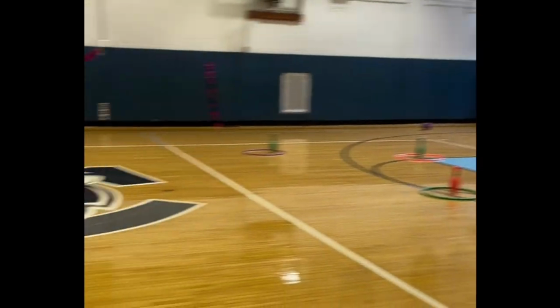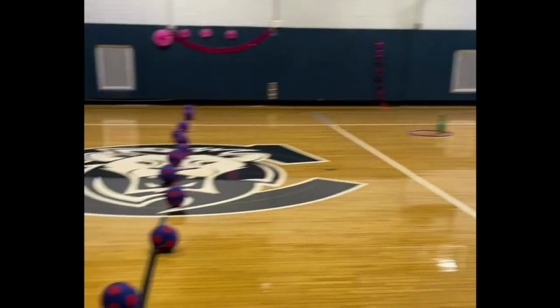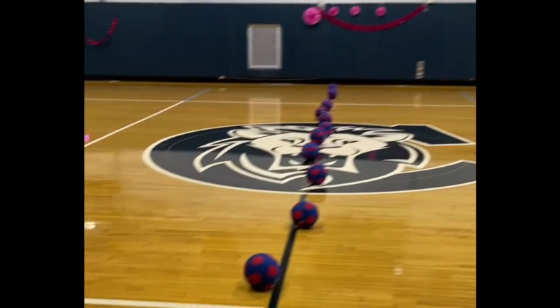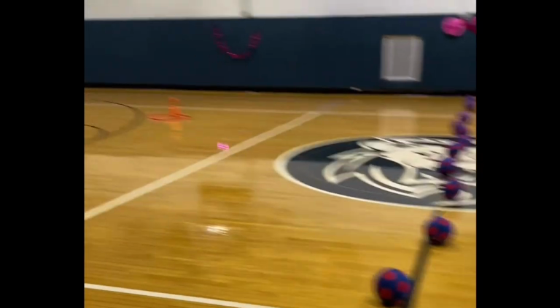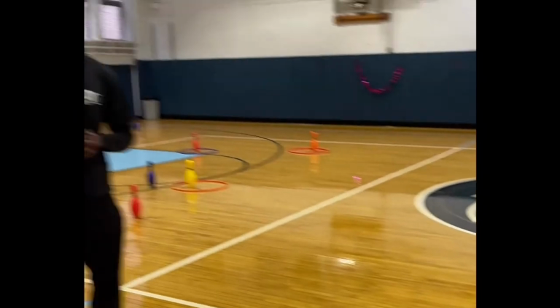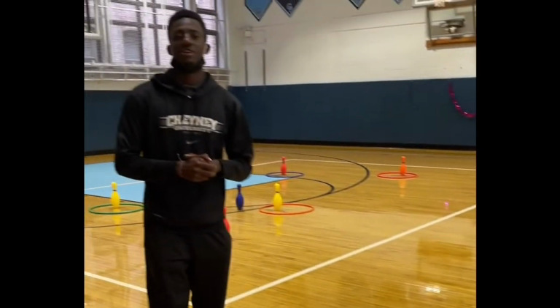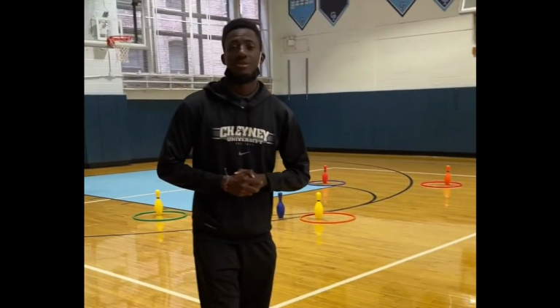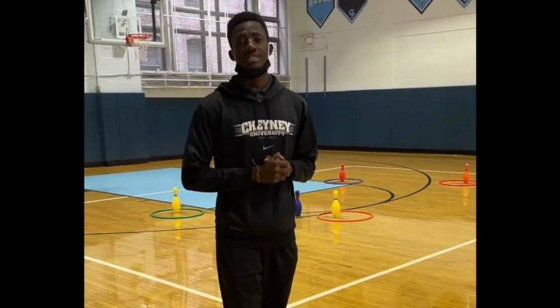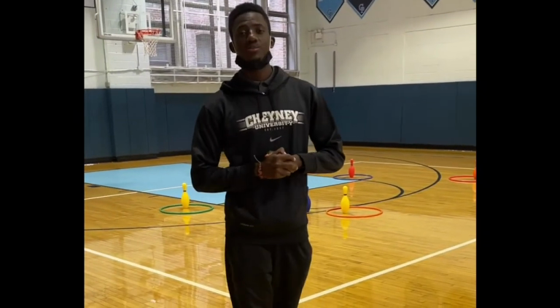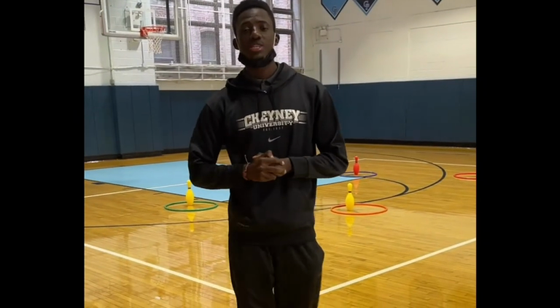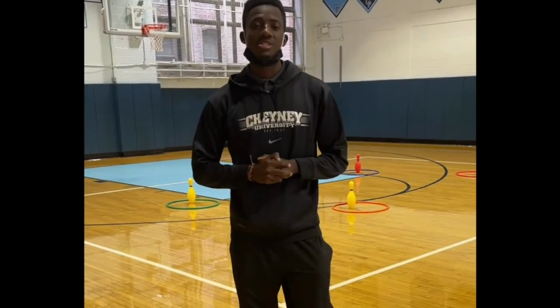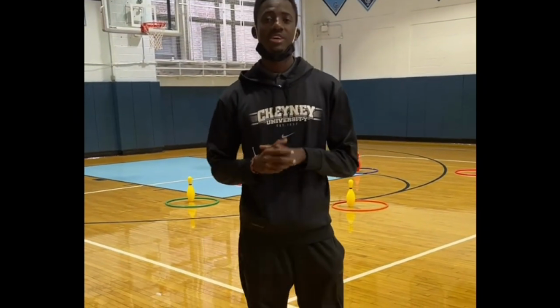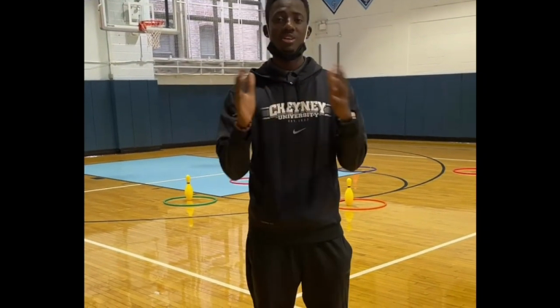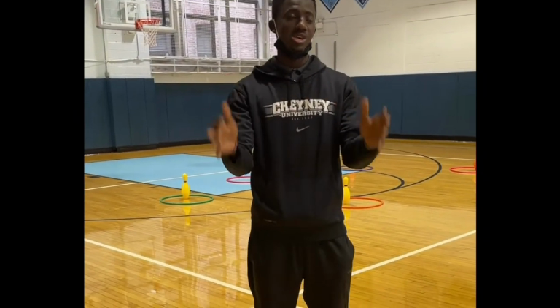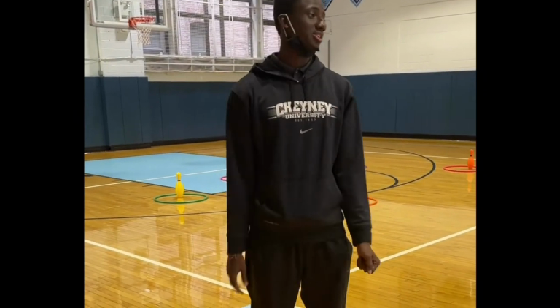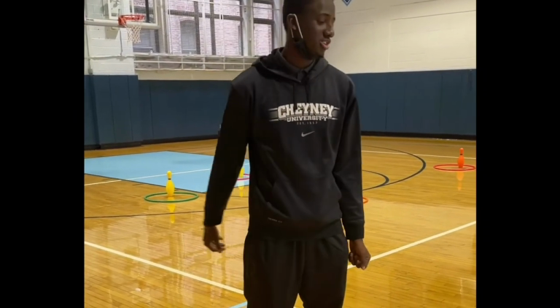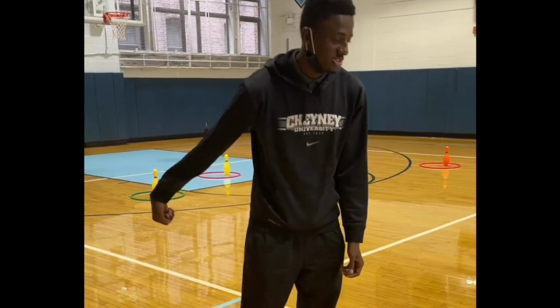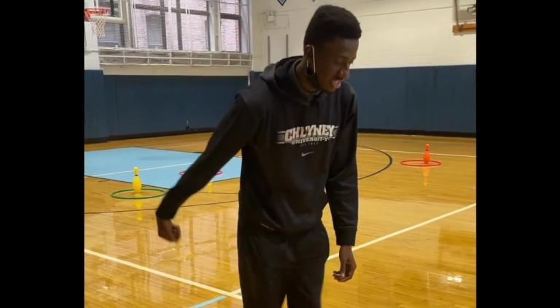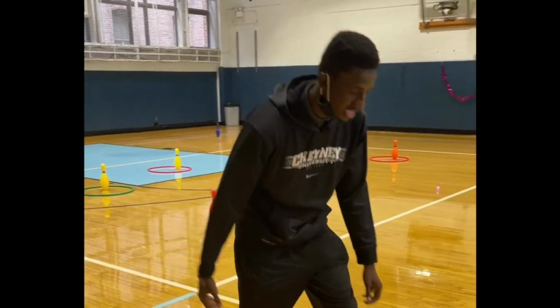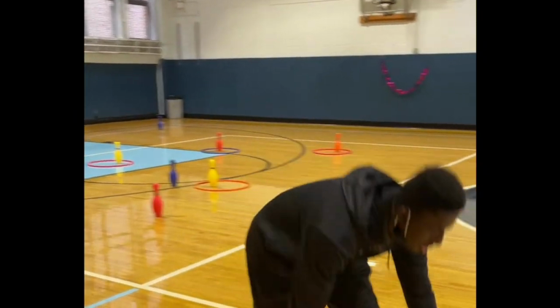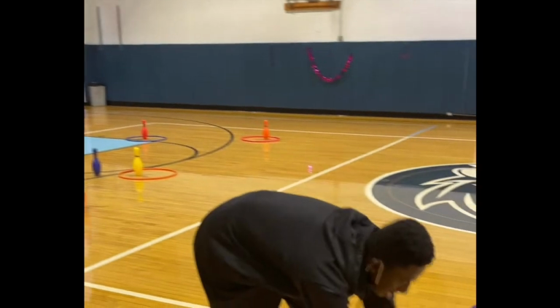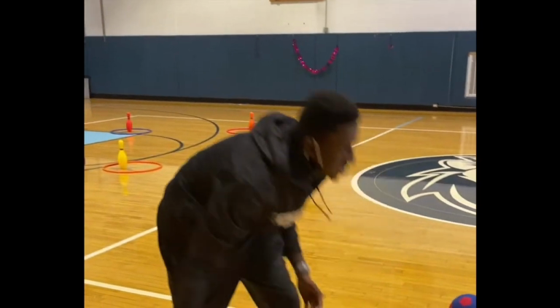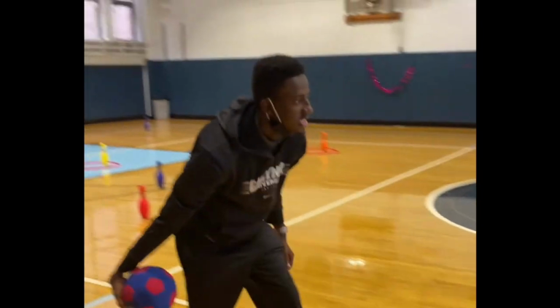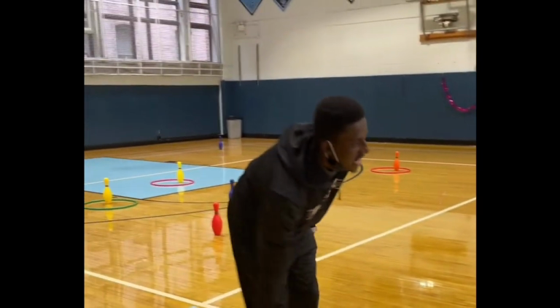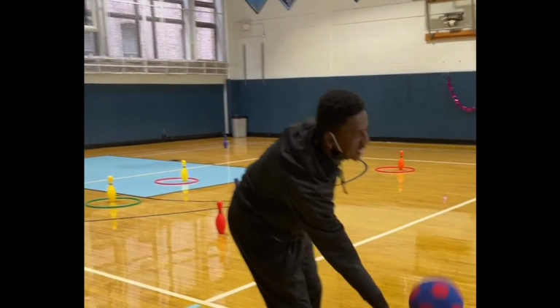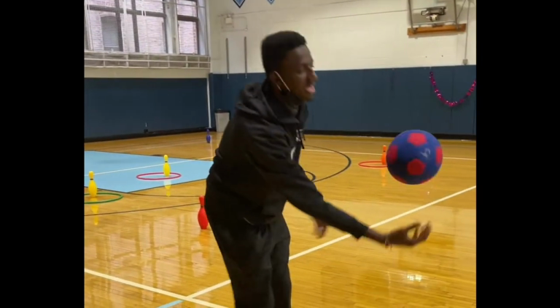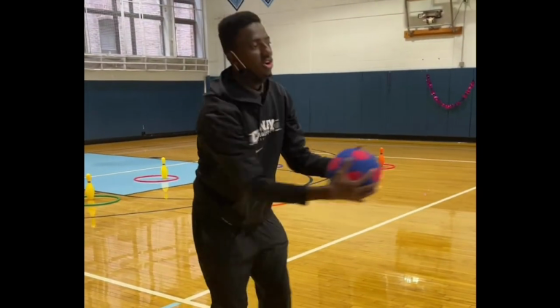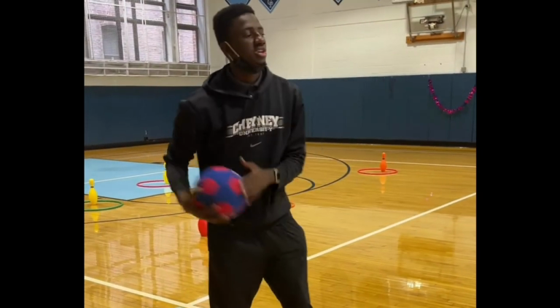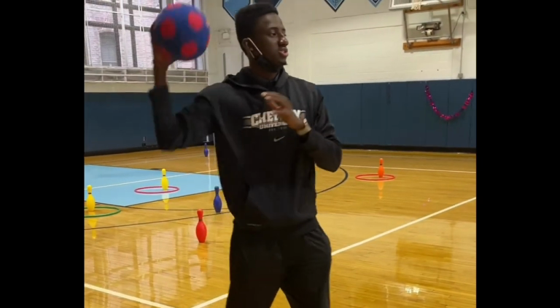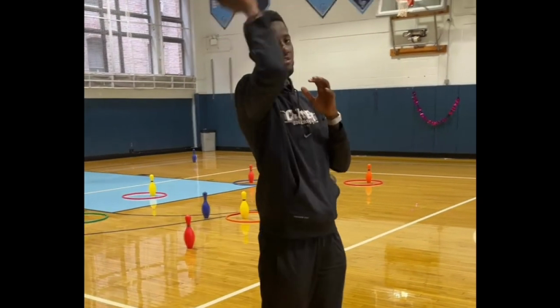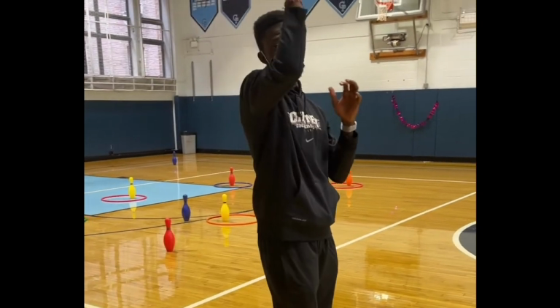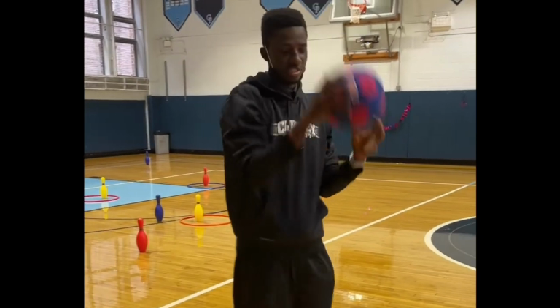The way the game works is very much similar to dodgeball, except instead of hitting other people you're going to try to use your underhand throwing skills to knock down the pins, or you can use your overhand throwing skills.